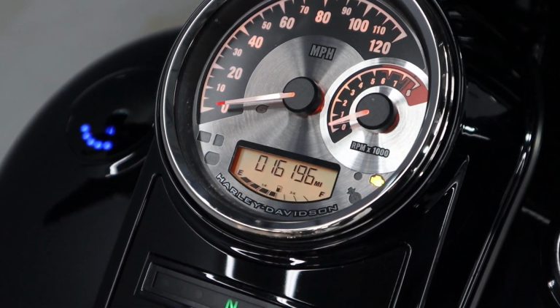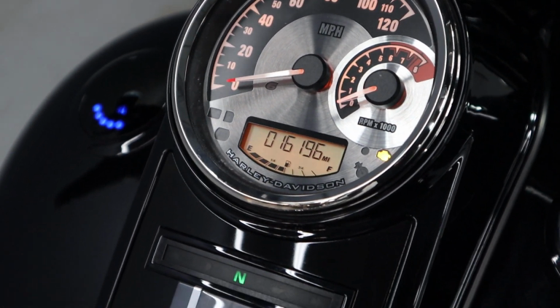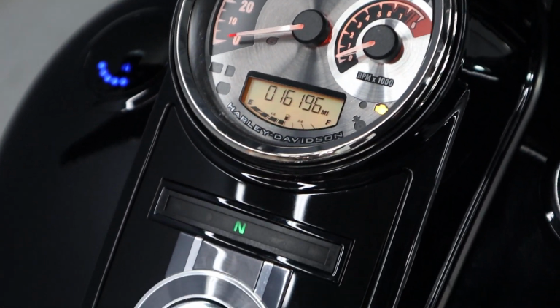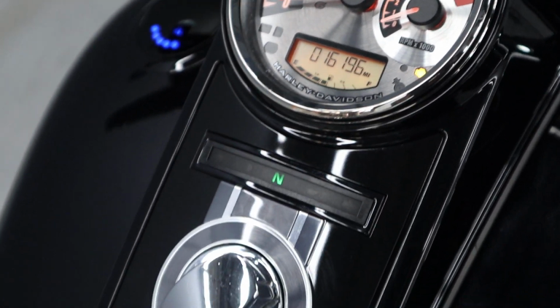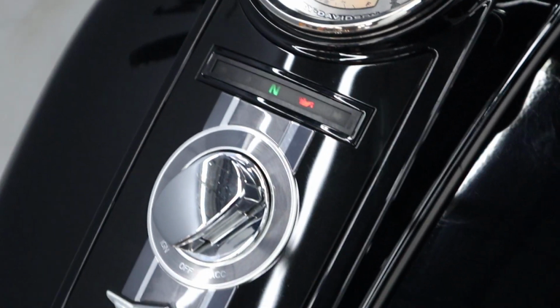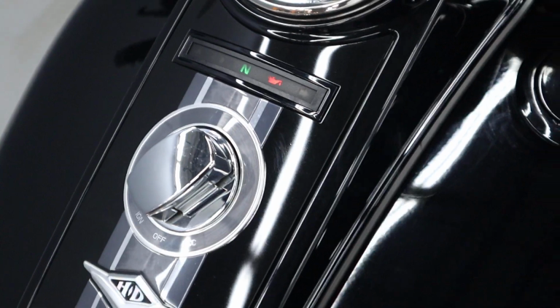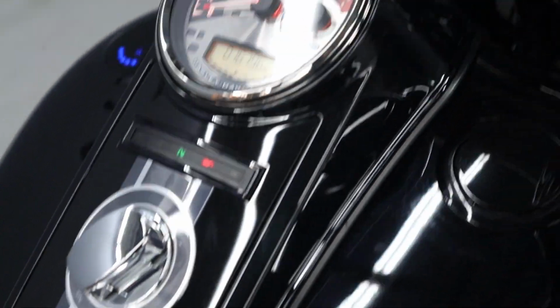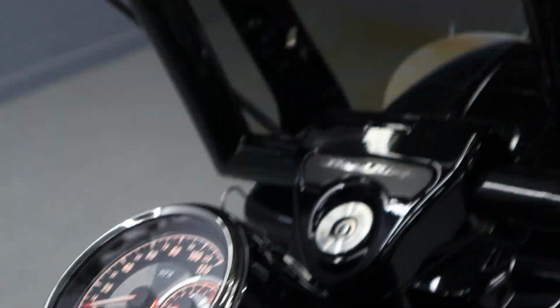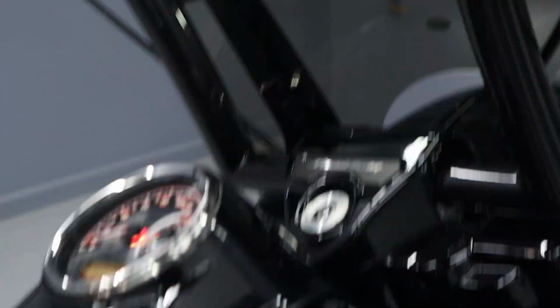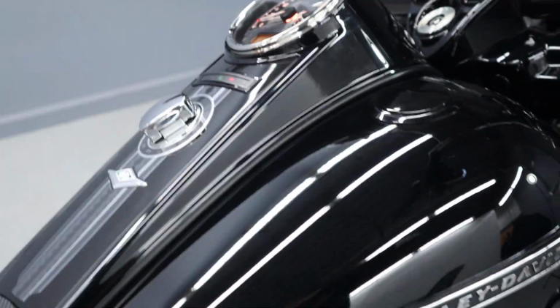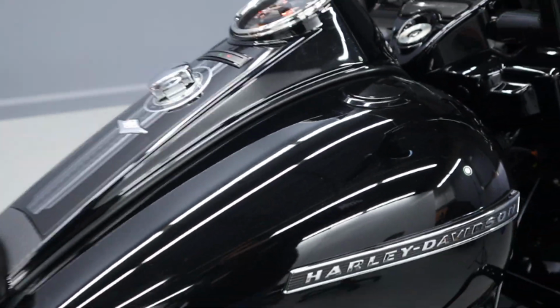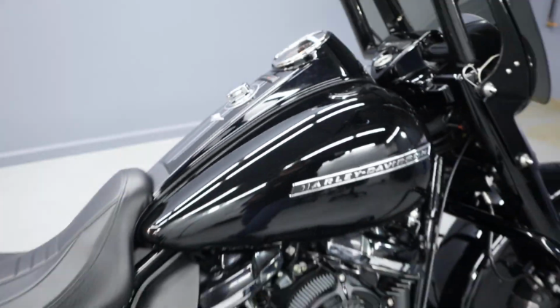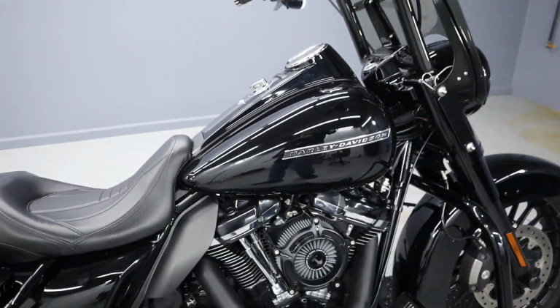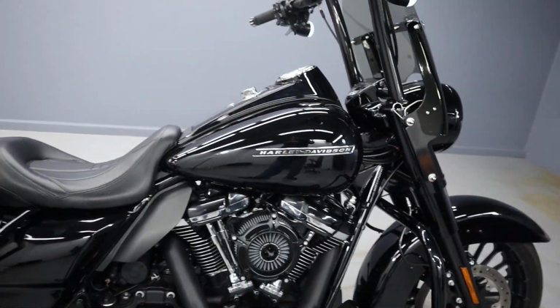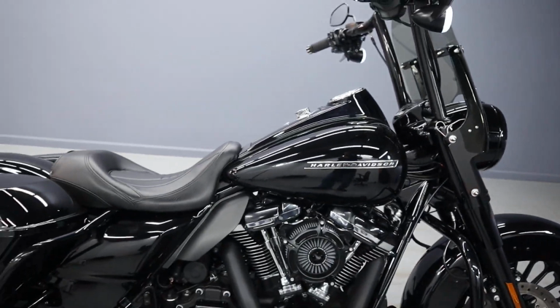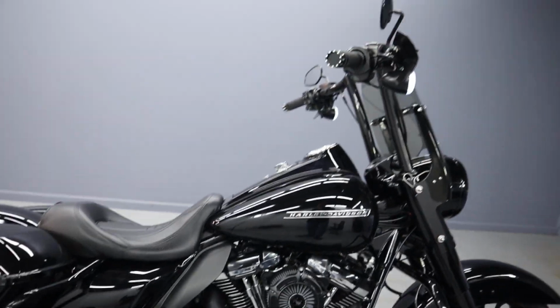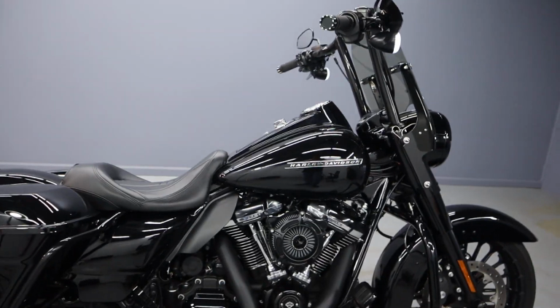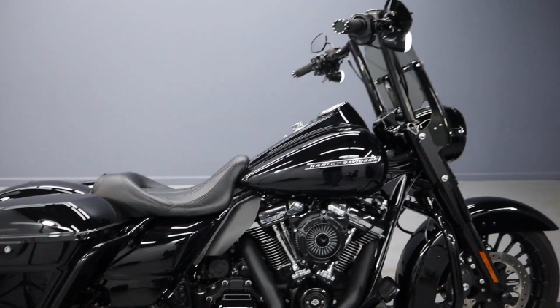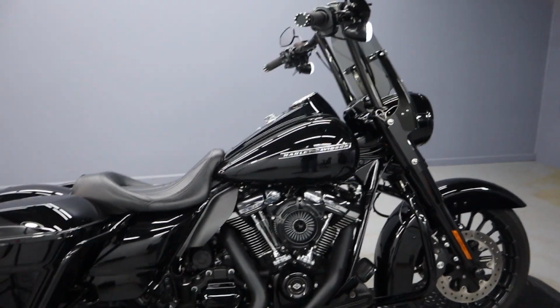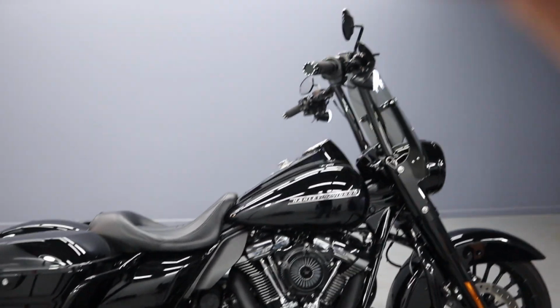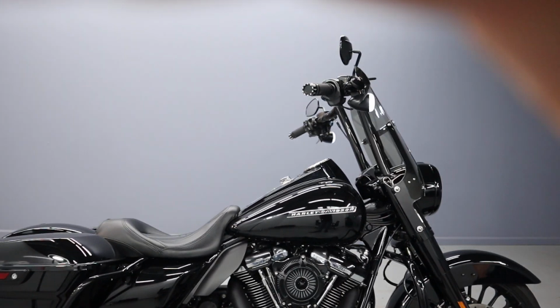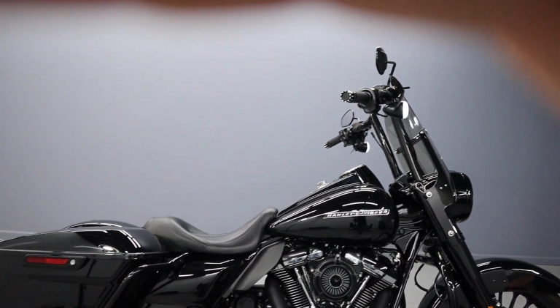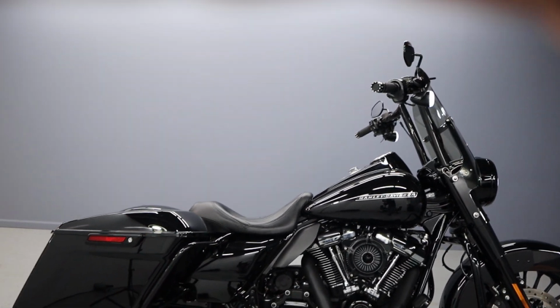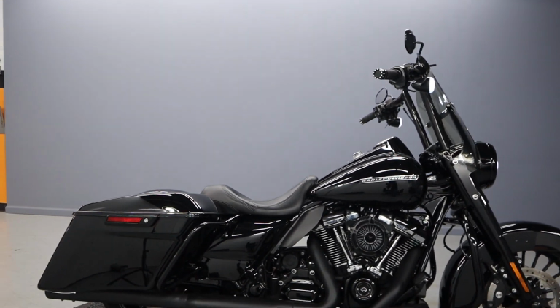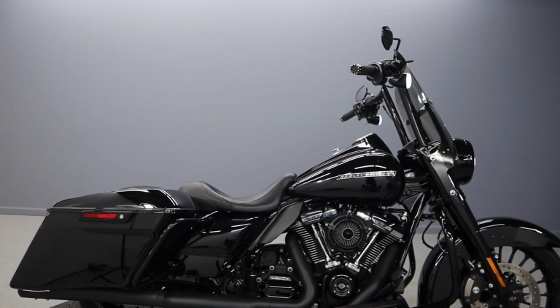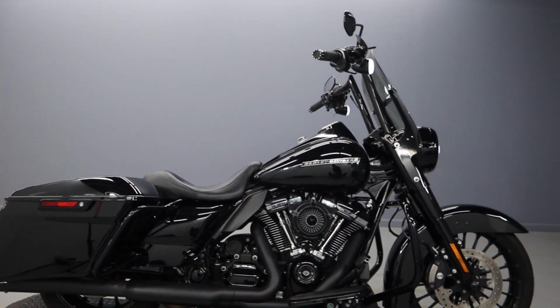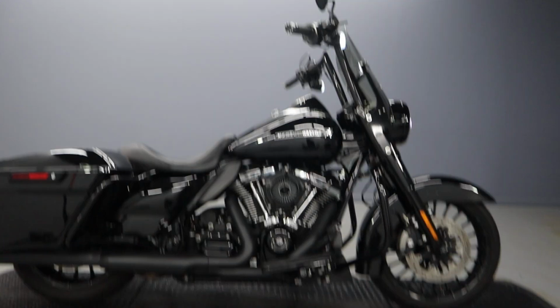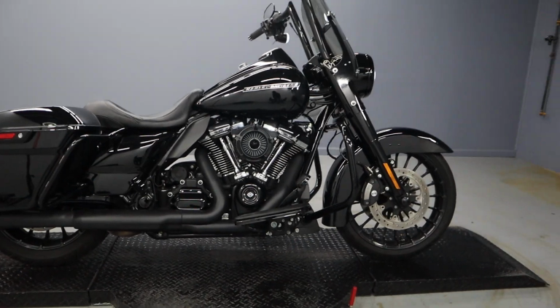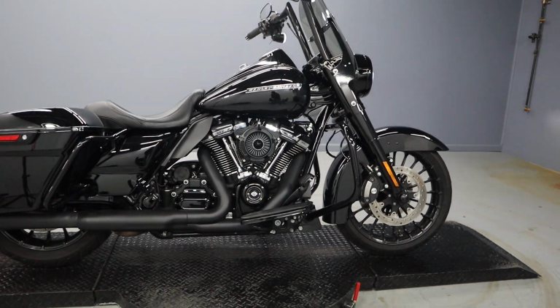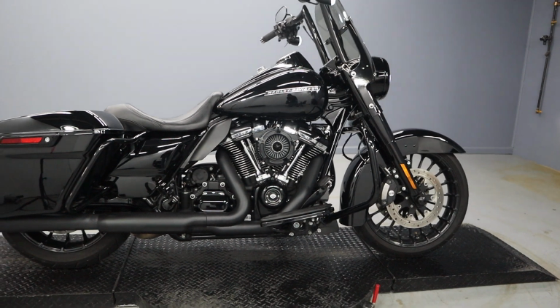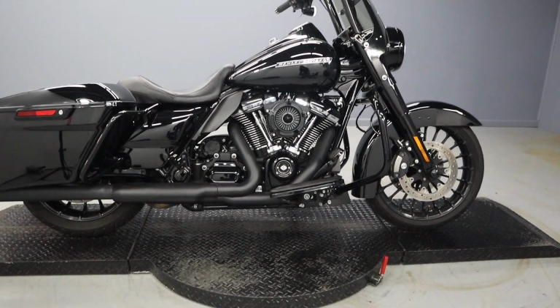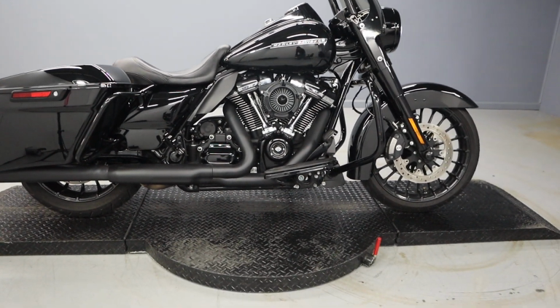16,196 miles — beautiful FL HRX, beautiful bike. 2018 in vivid black.